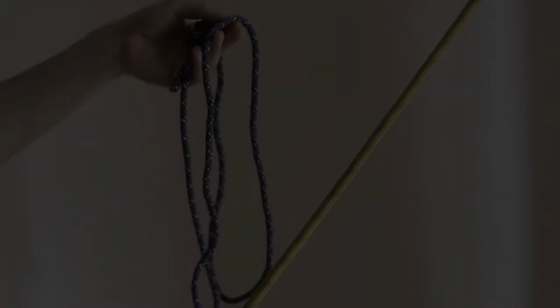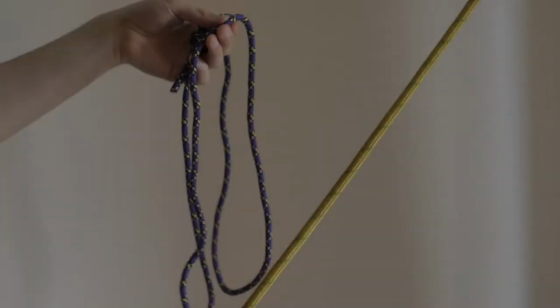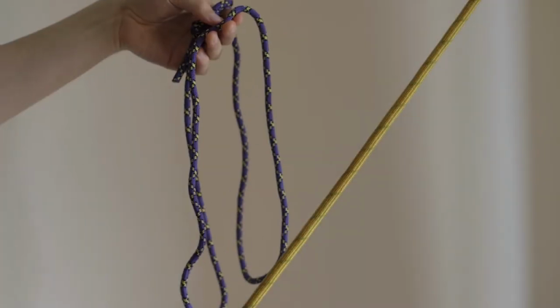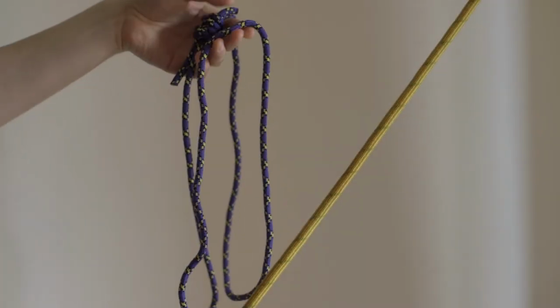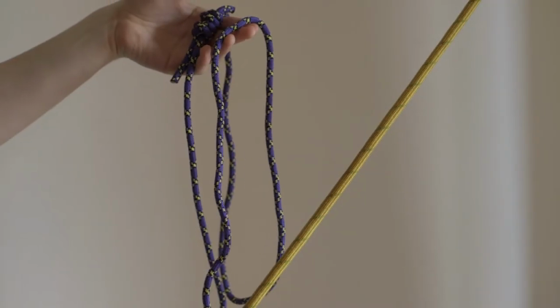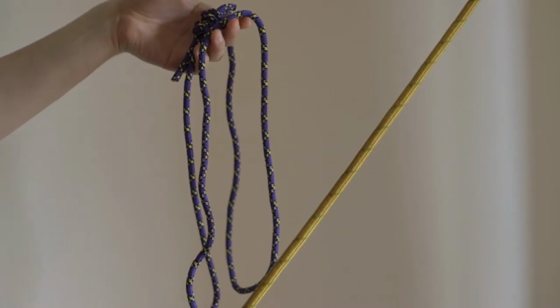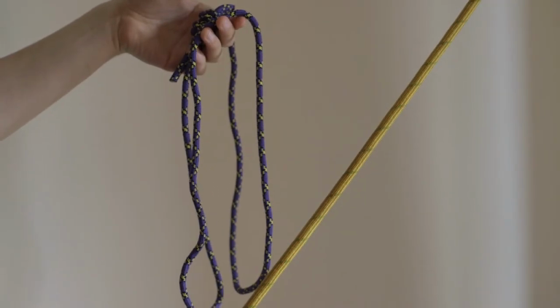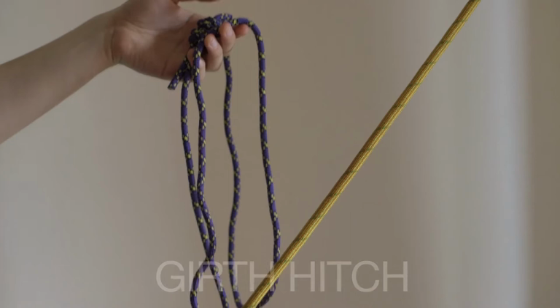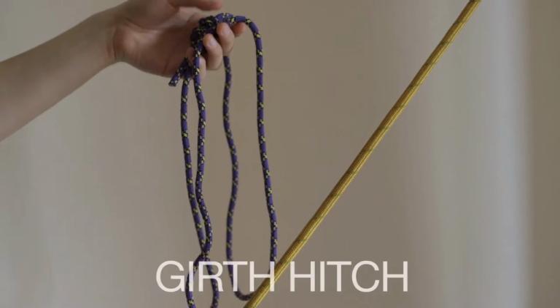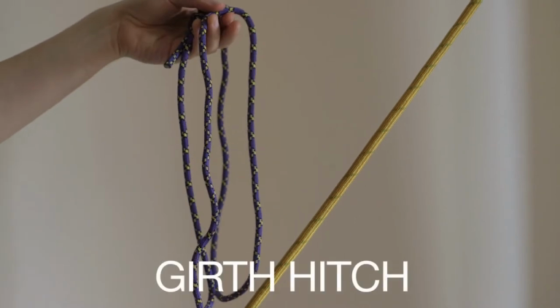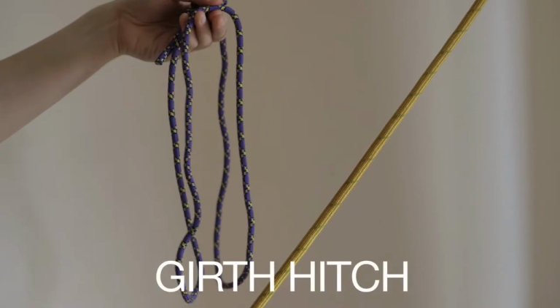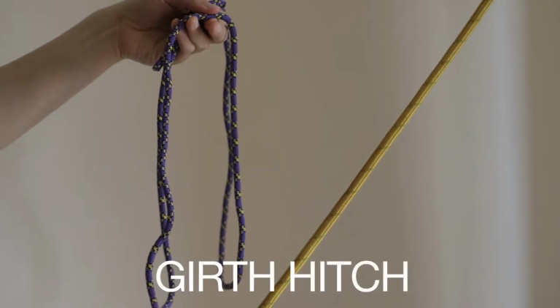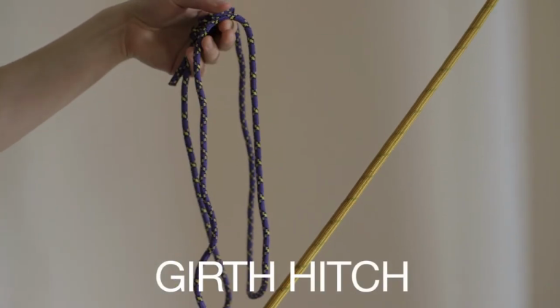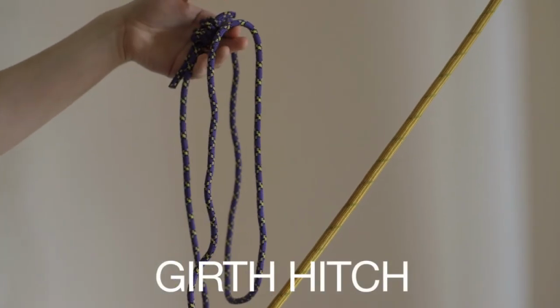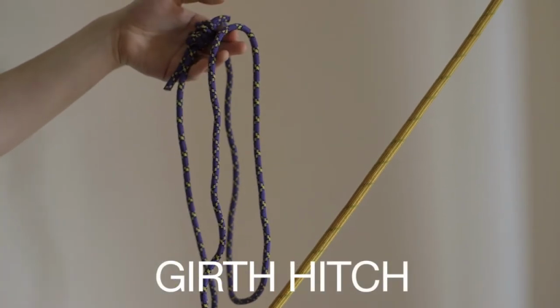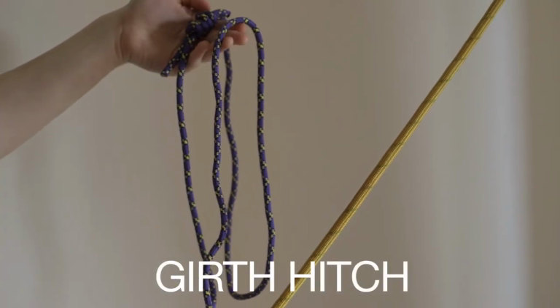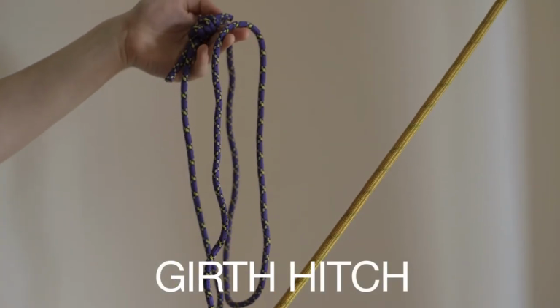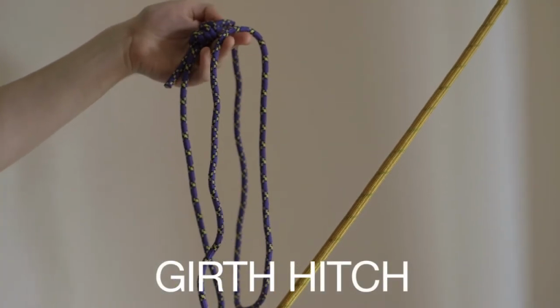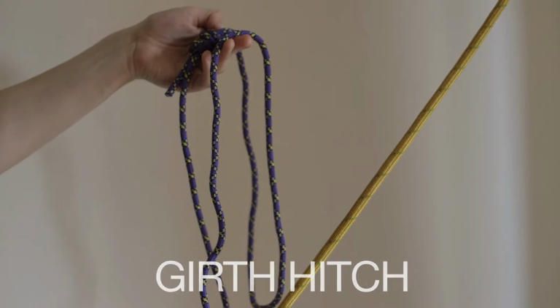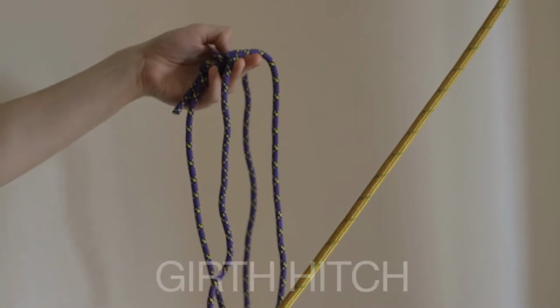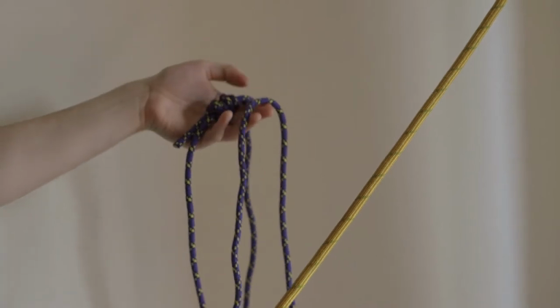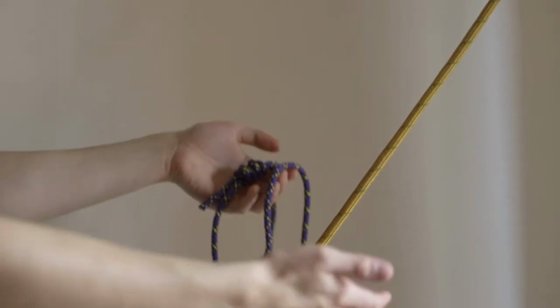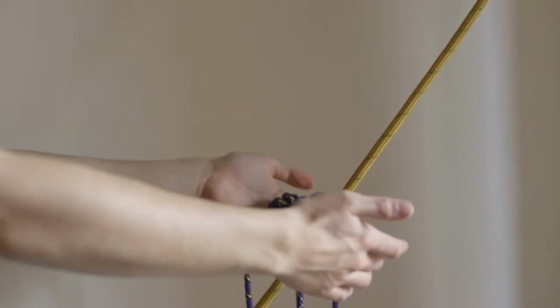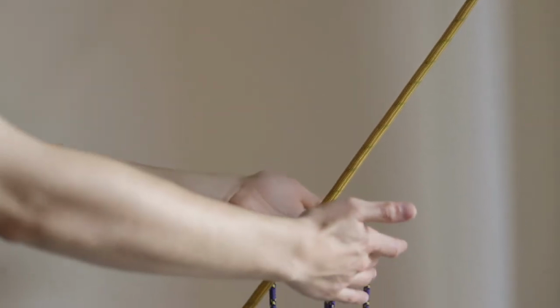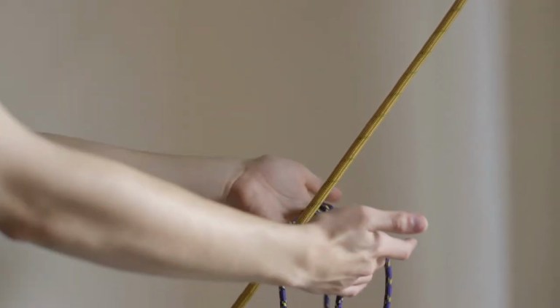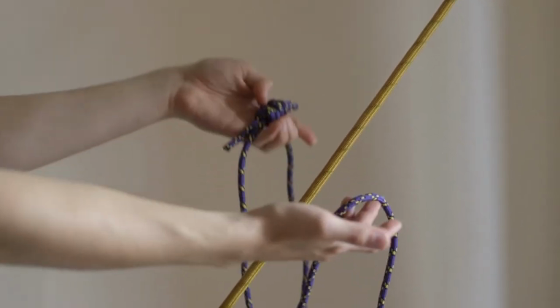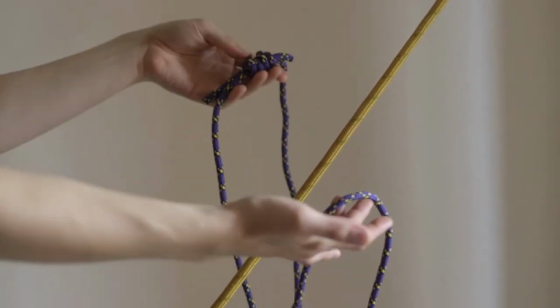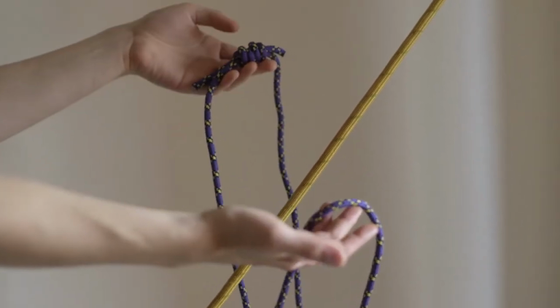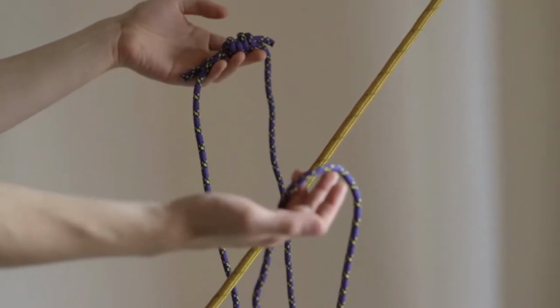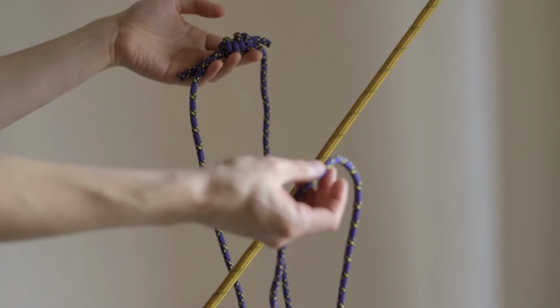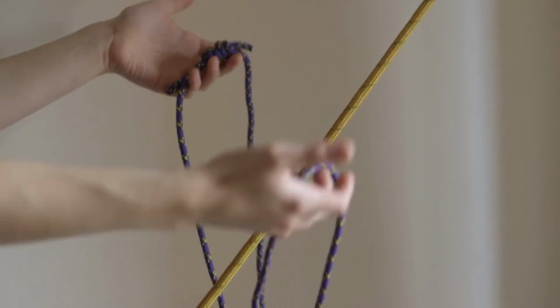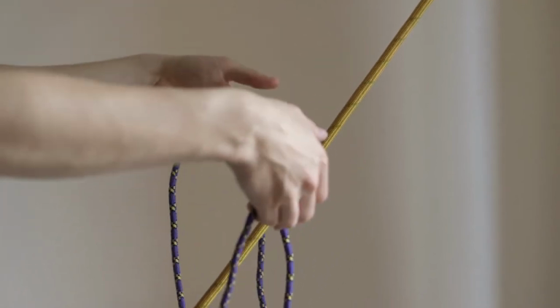Hi everyone. Today I'm going to show you how to tie a girth hitch. Probably the simplest knot in the world. It's probably the first knot that every climber should know. And it's basically the knot to use if you want to attach one thing to something else.